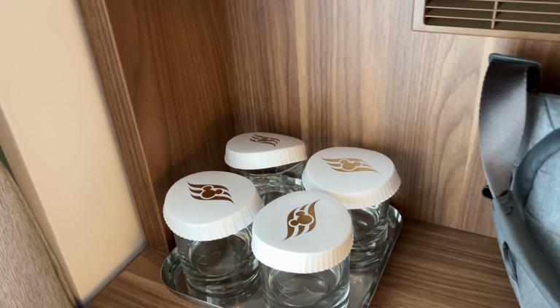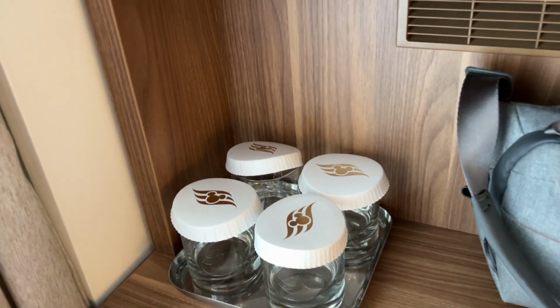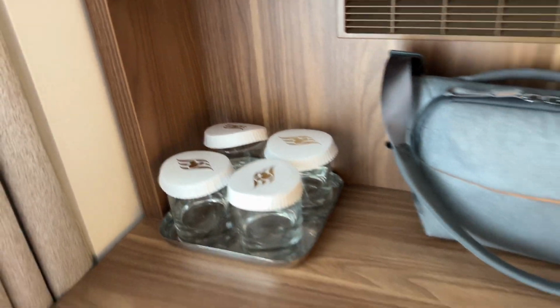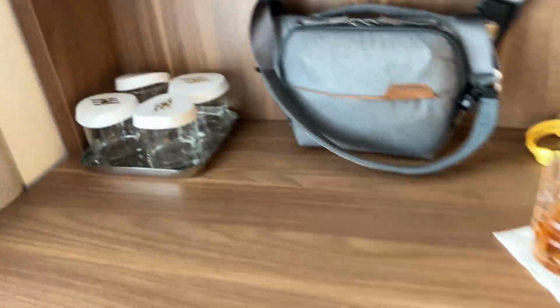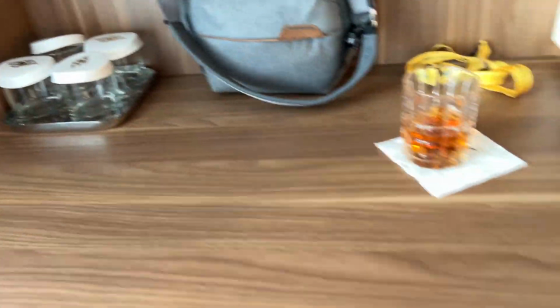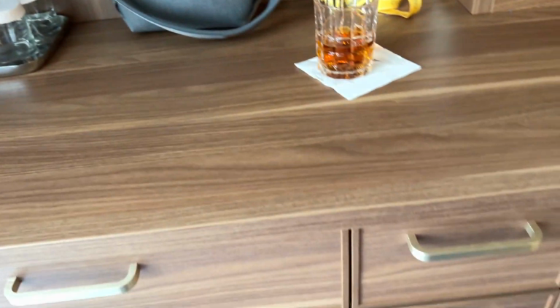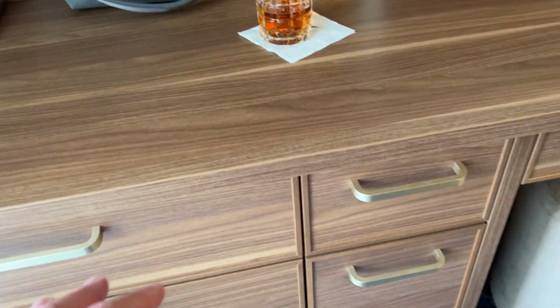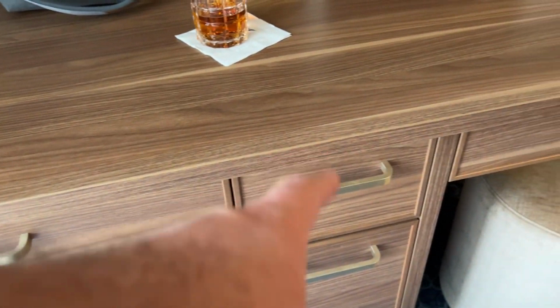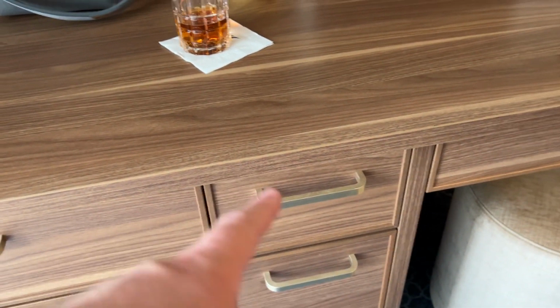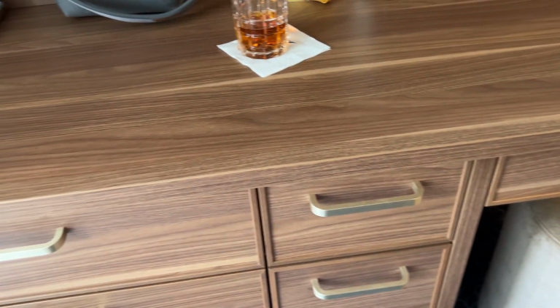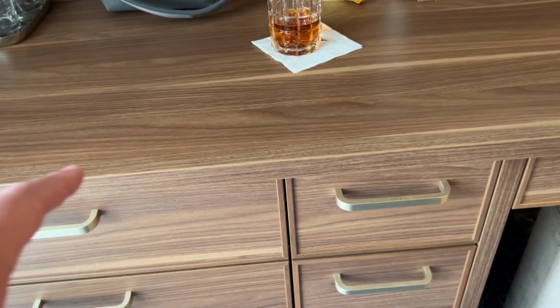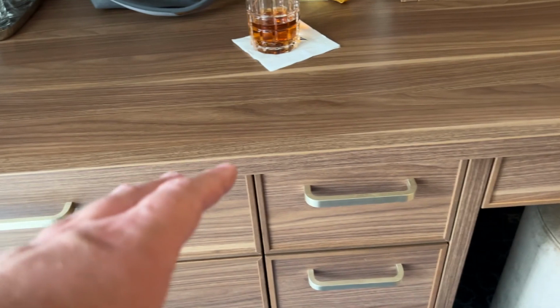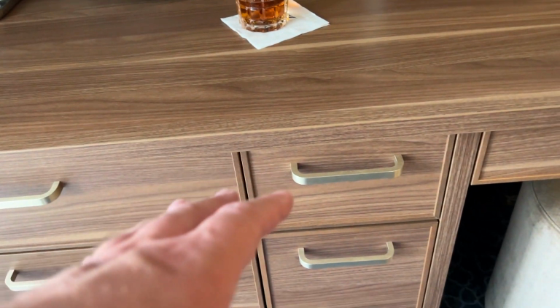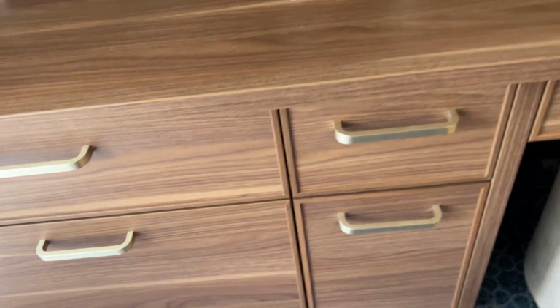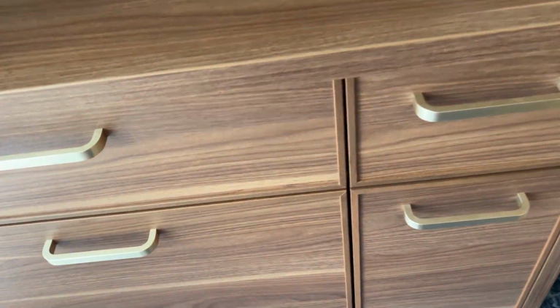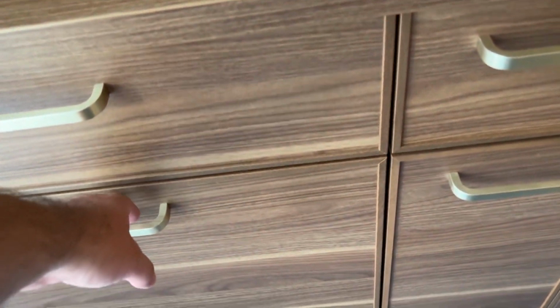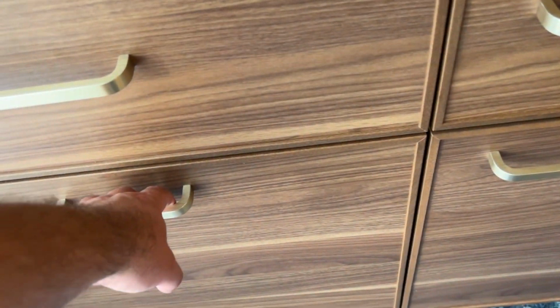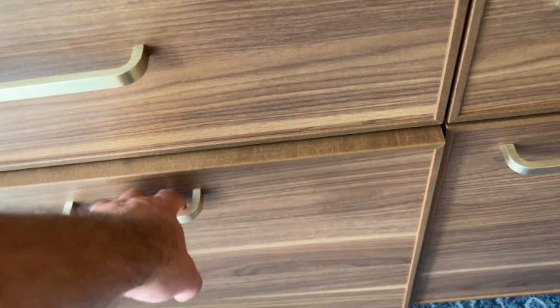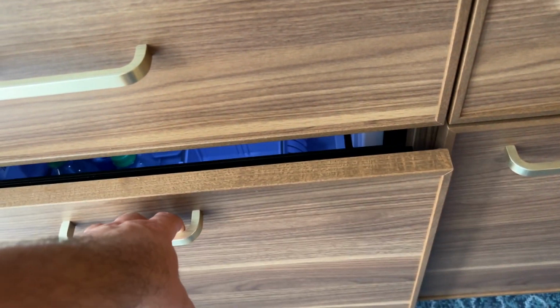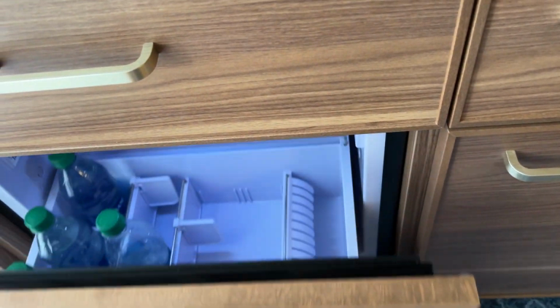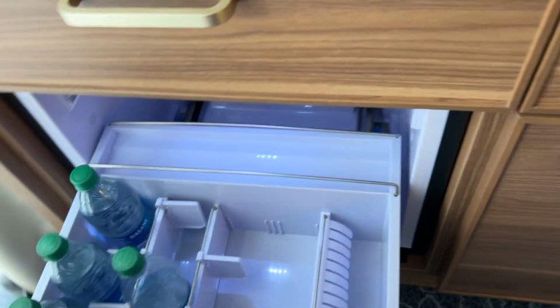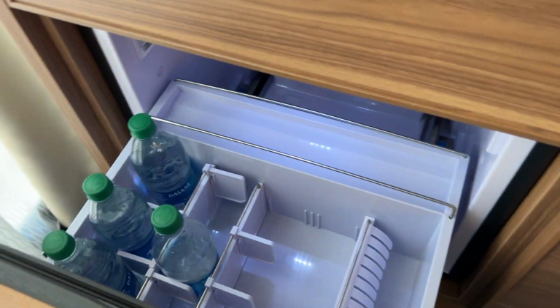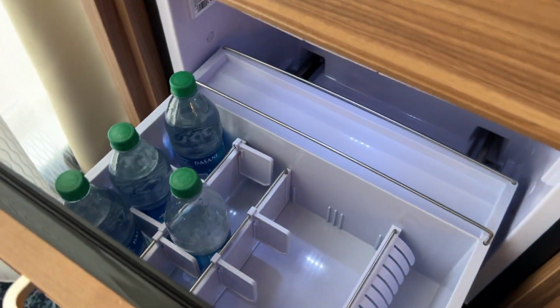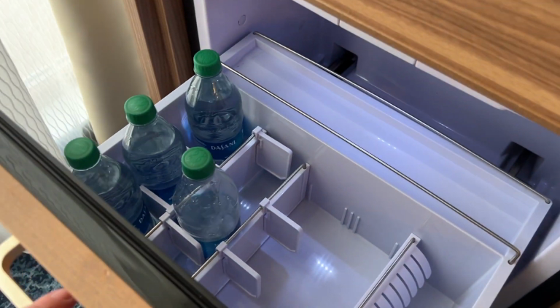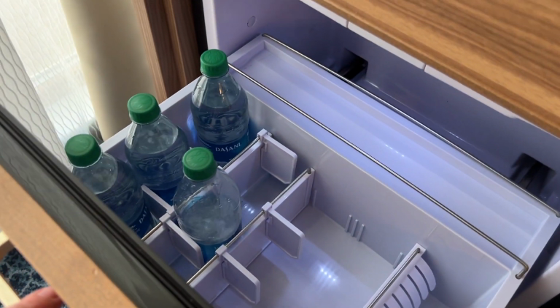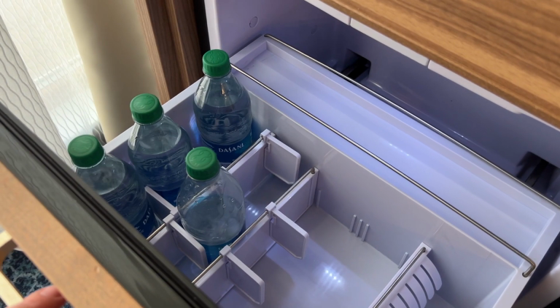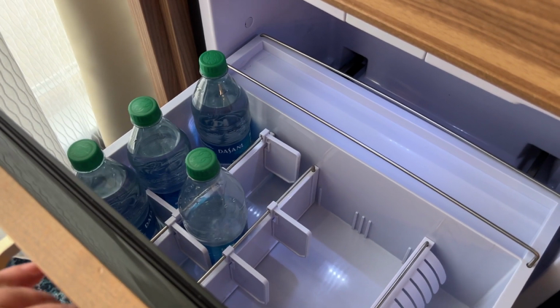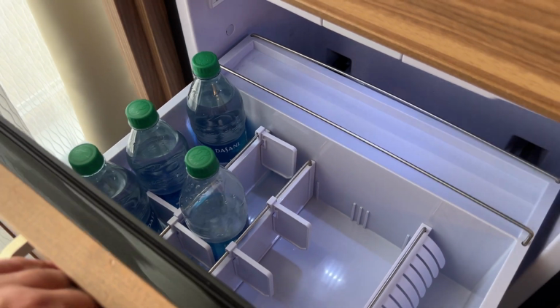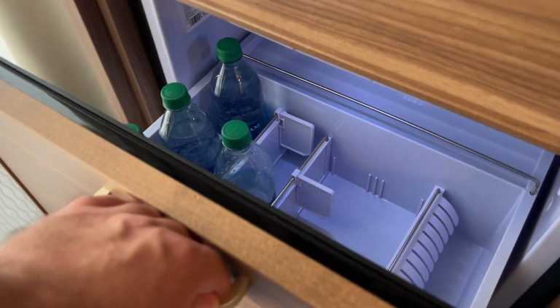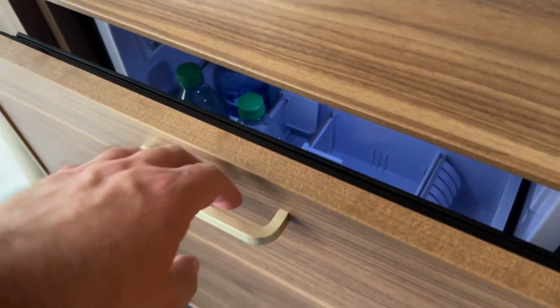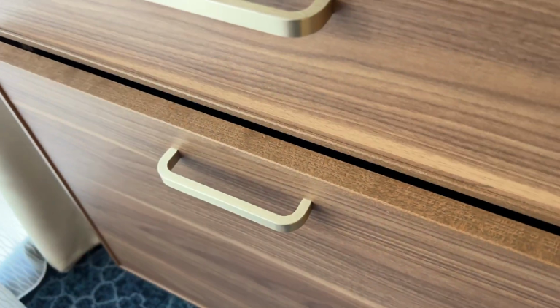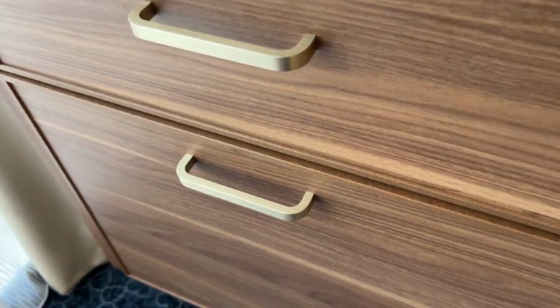Glasses — Disney always gives you those. And this is the new refrigerator with some water in there right now.